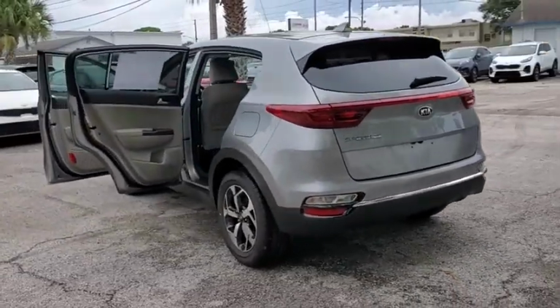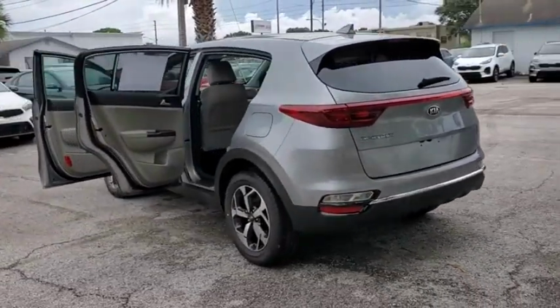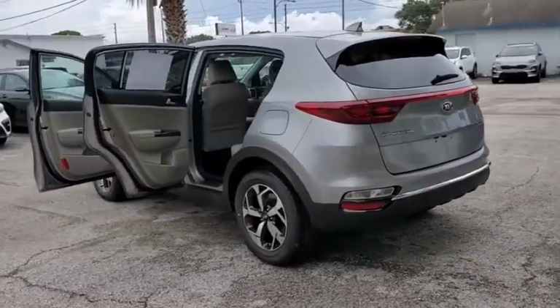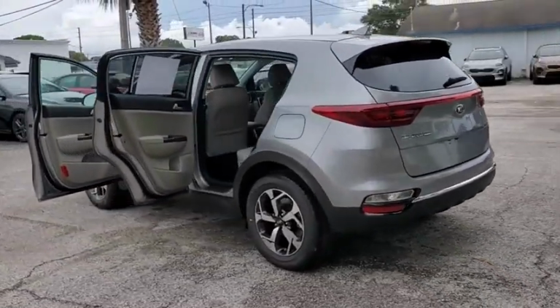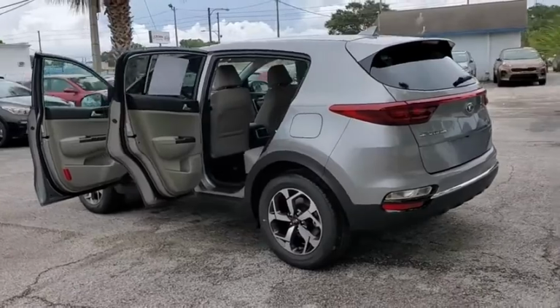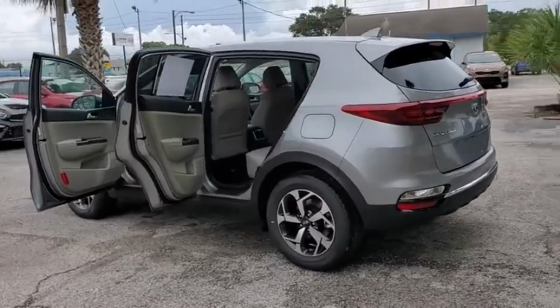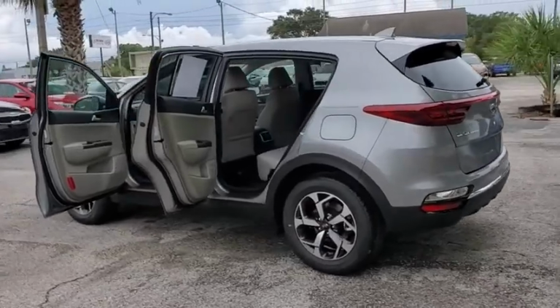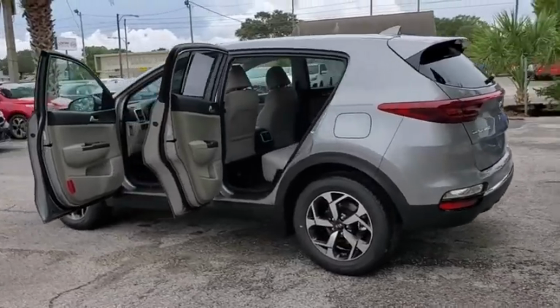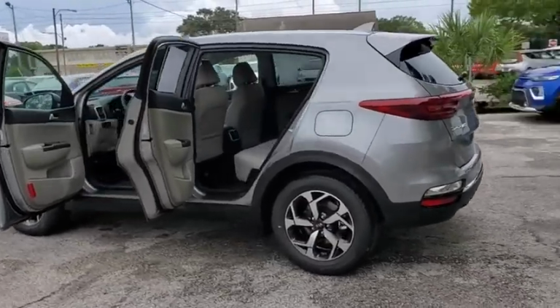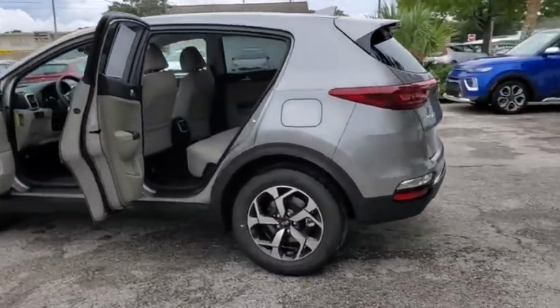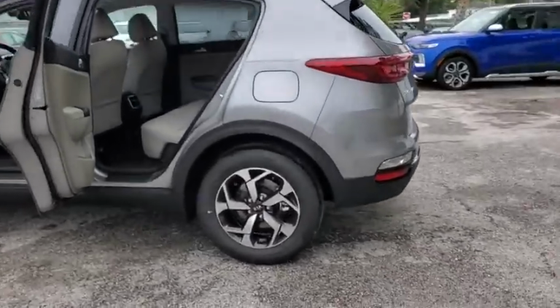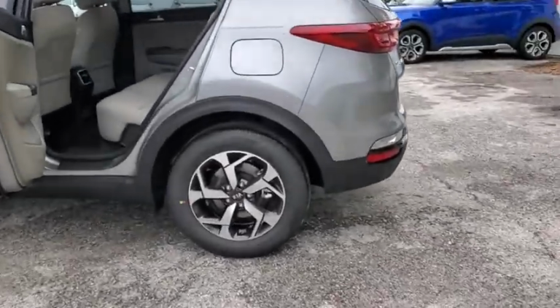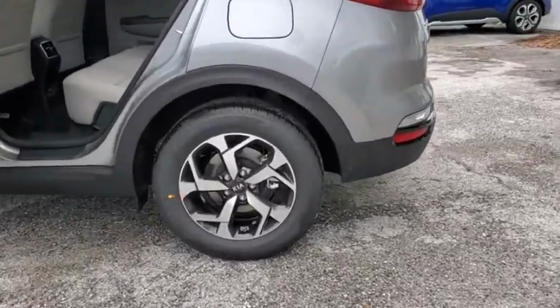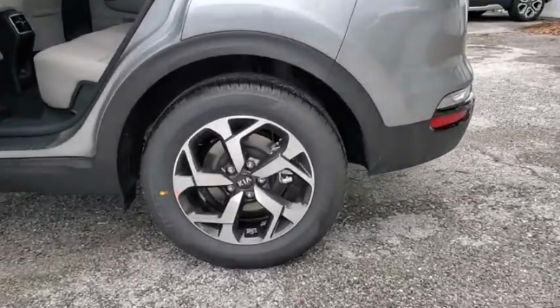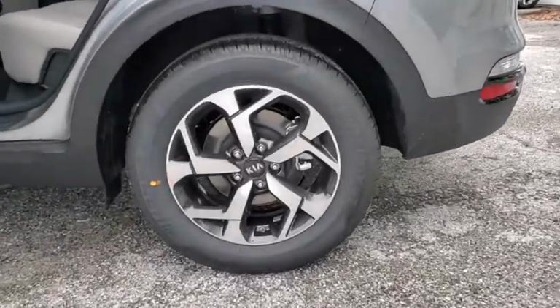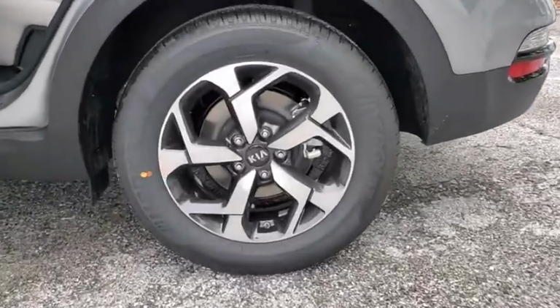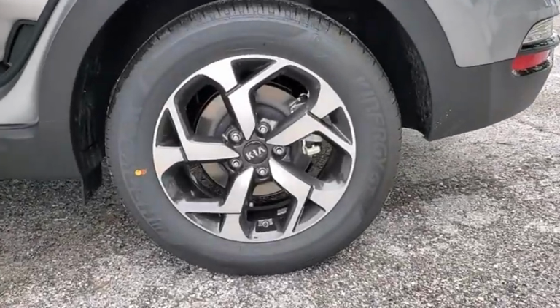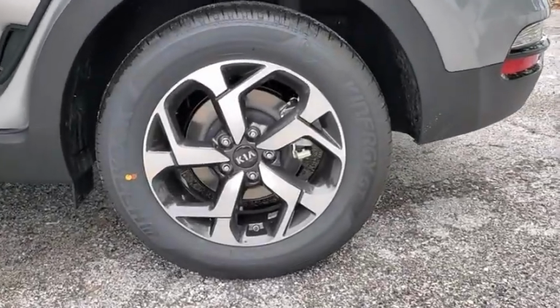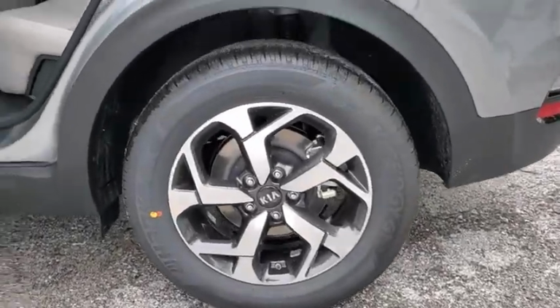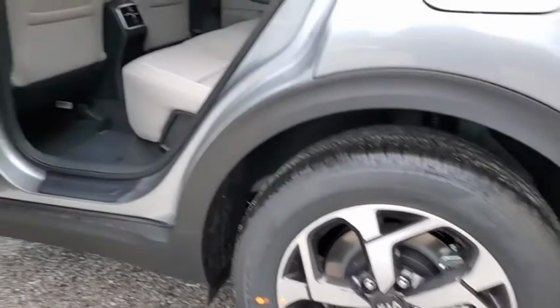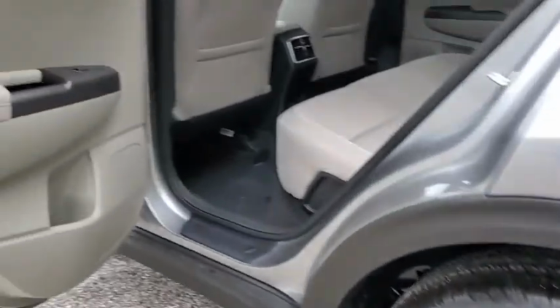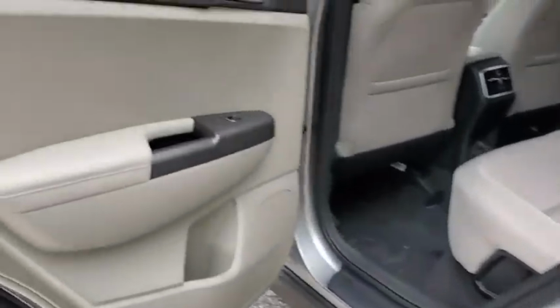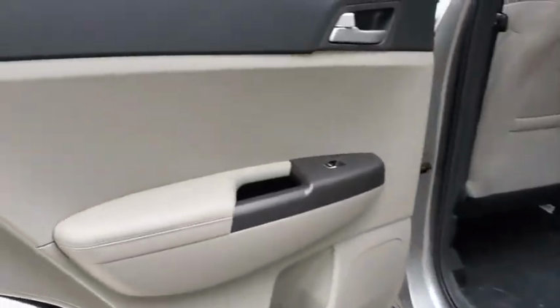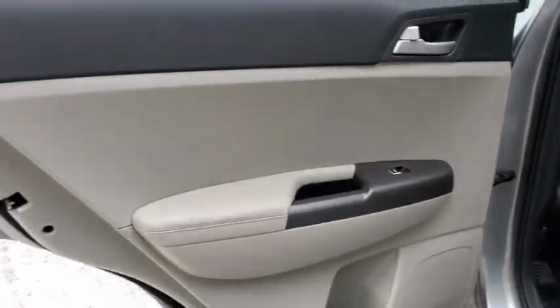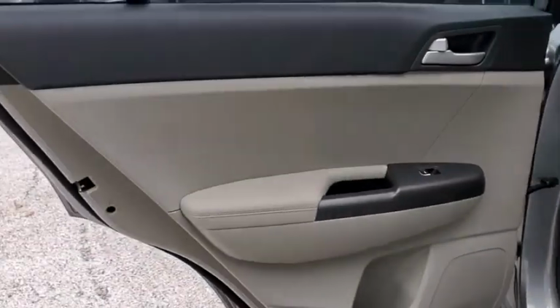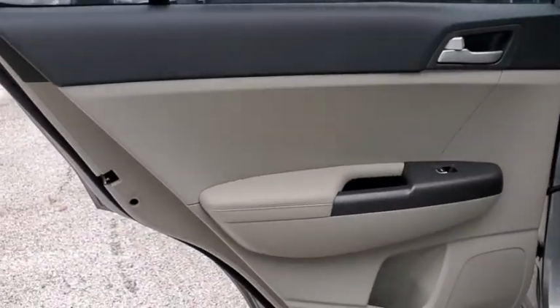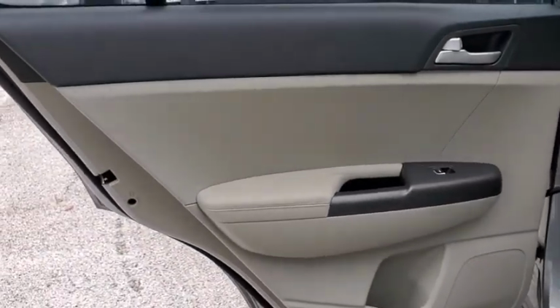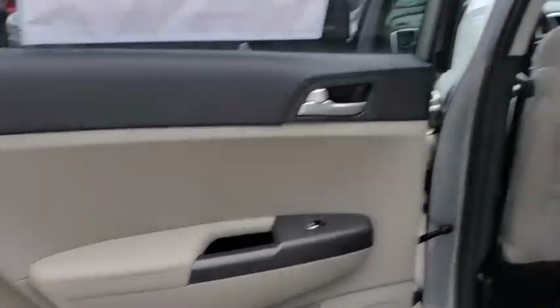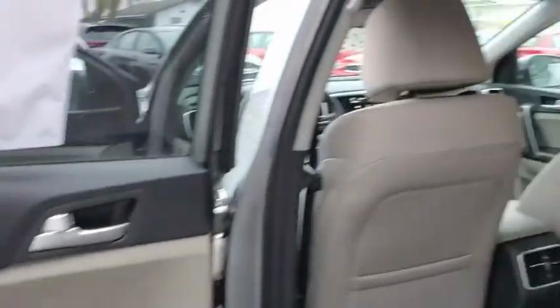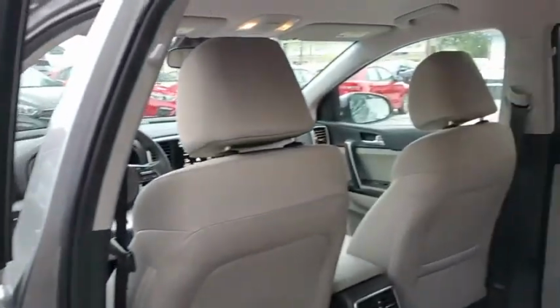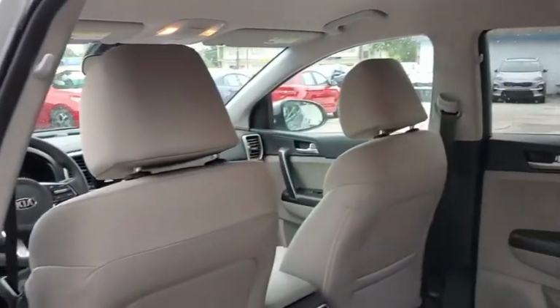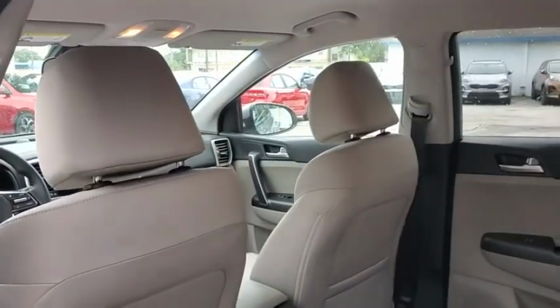Traction control, dual airbags, alloy wheels, power steering, four-wheel disc brakes, trip computer, electronic stability control, rear window defroster, security system.